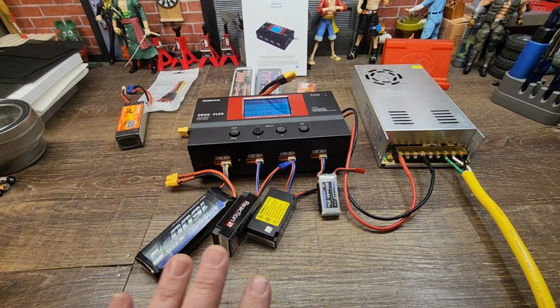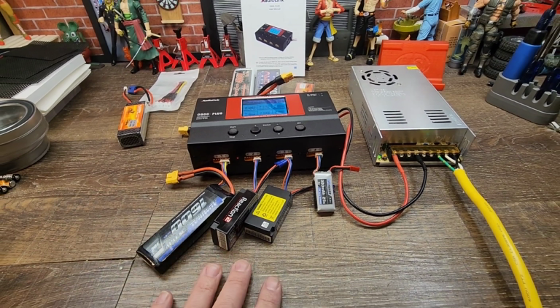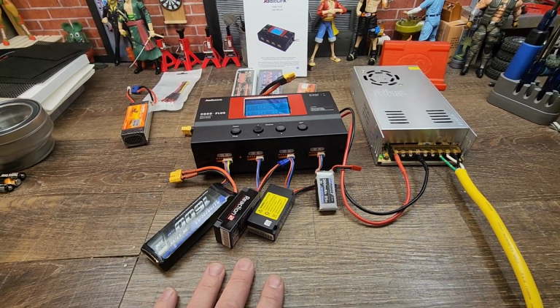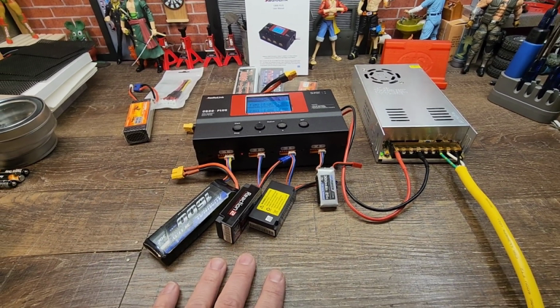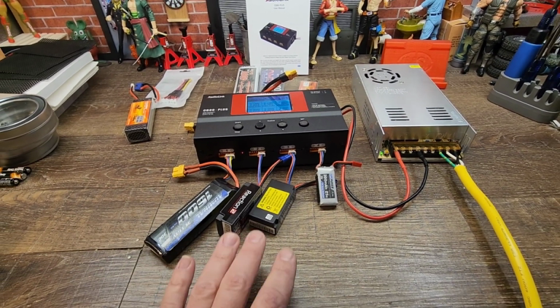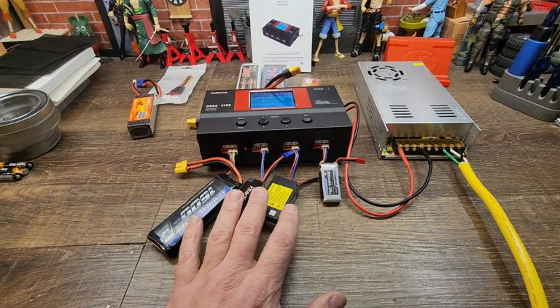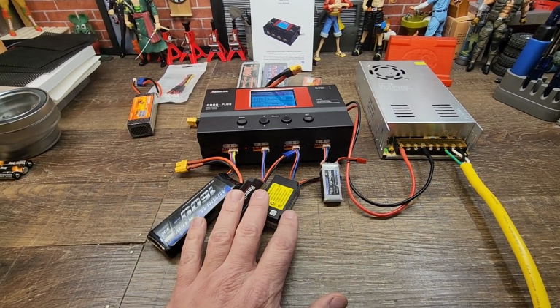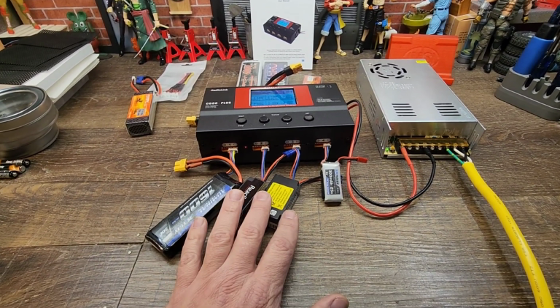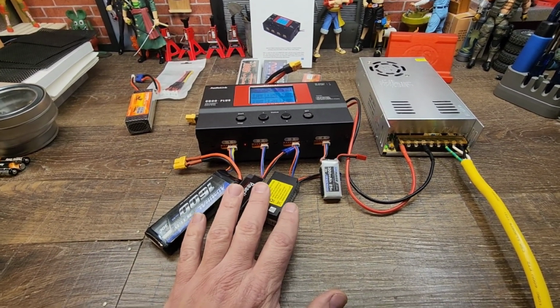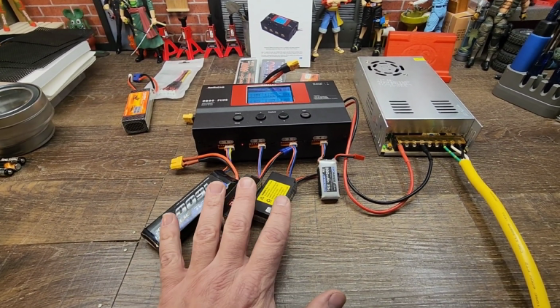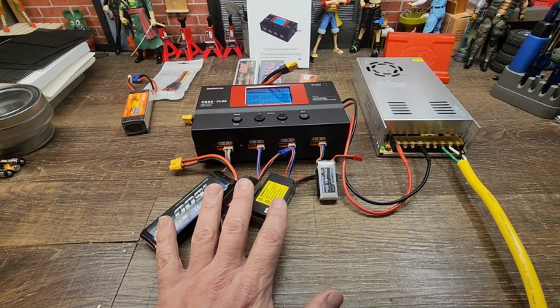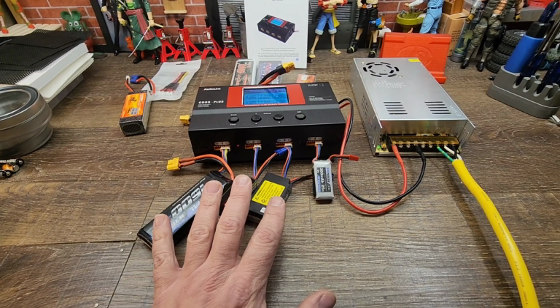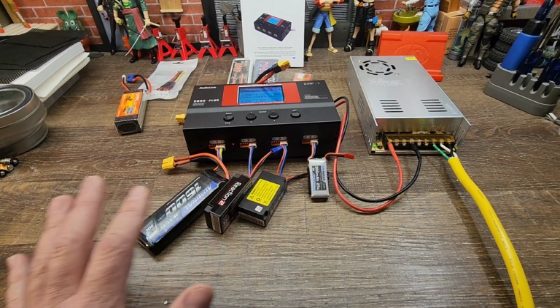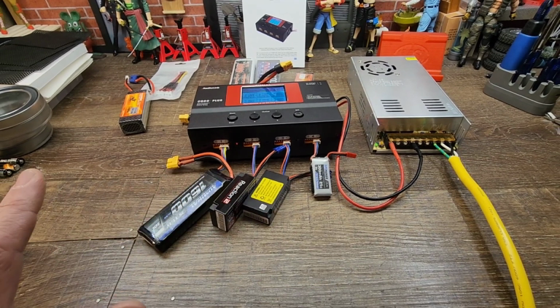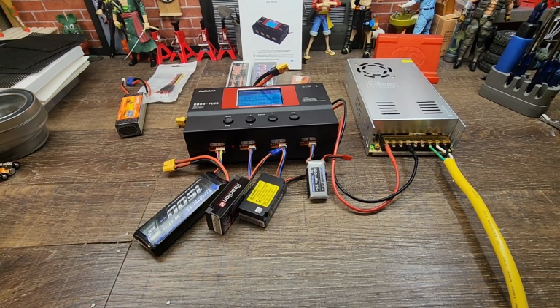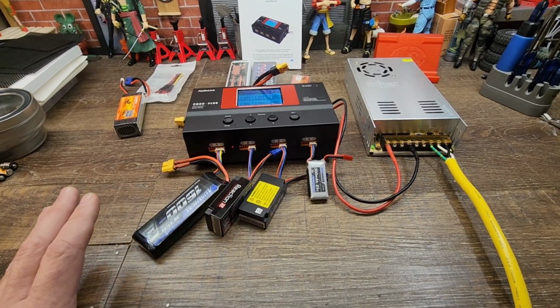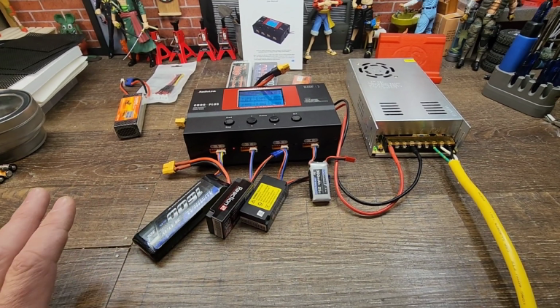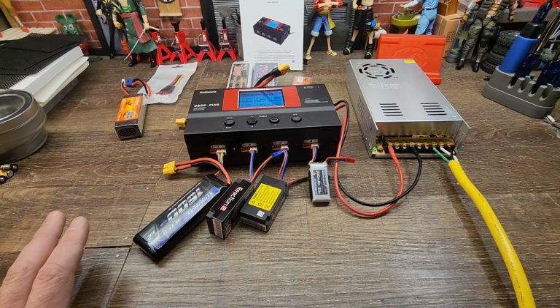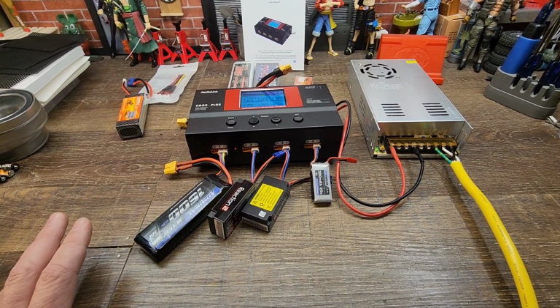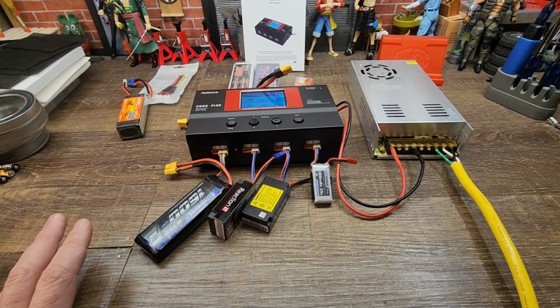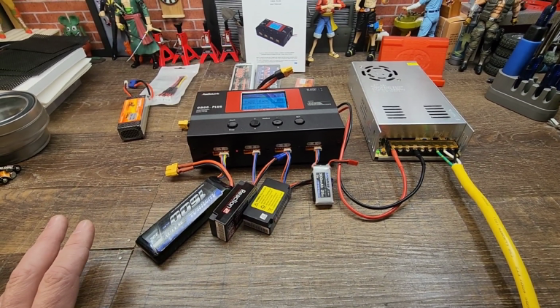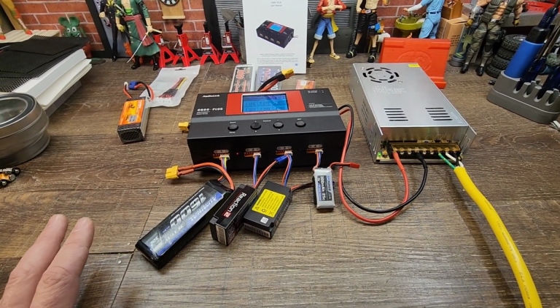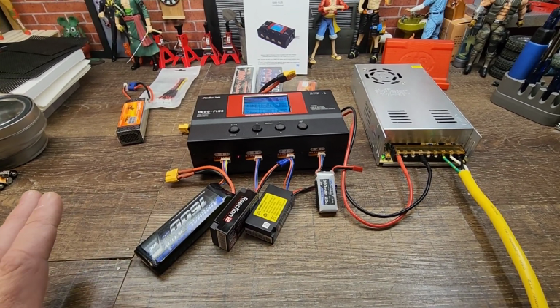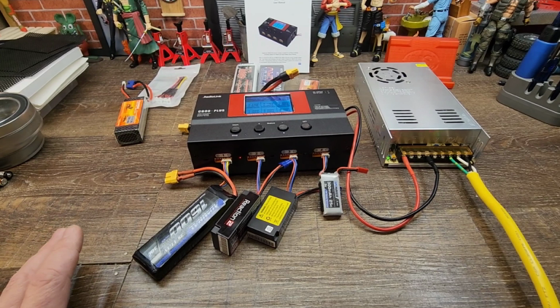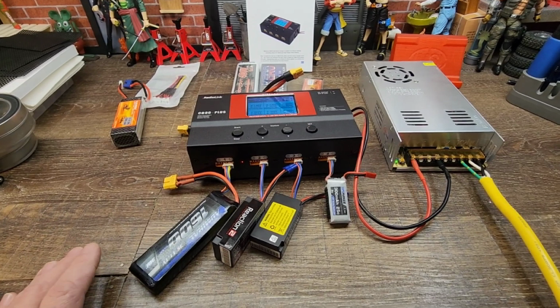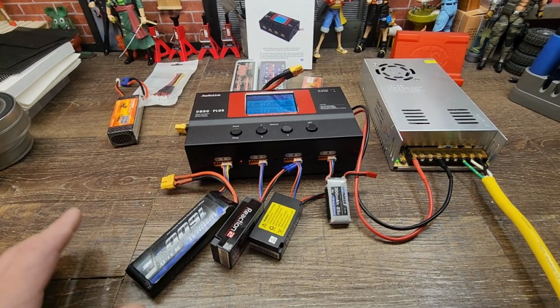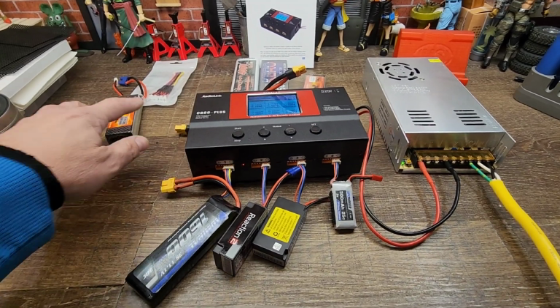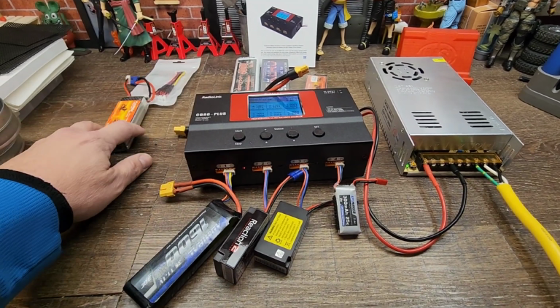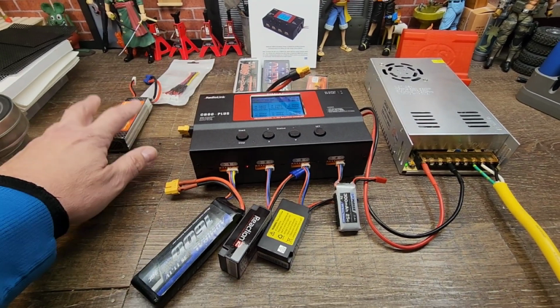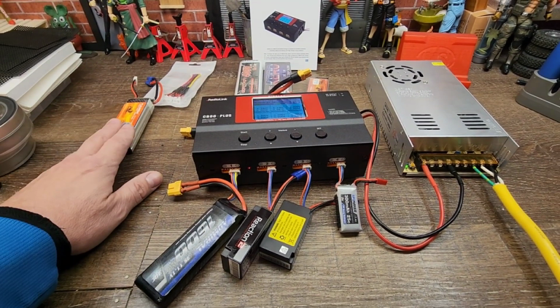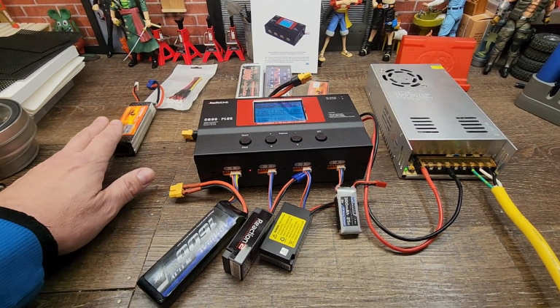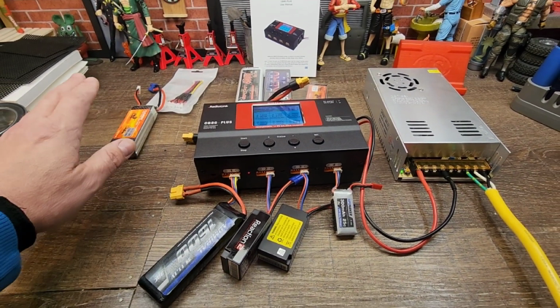Before I go into too much detail on the charger, I just wanted to go over the starting facts. As I'm working around the house today, I'm just going to let this thing run and we'll see what type of battery pile we get completed.